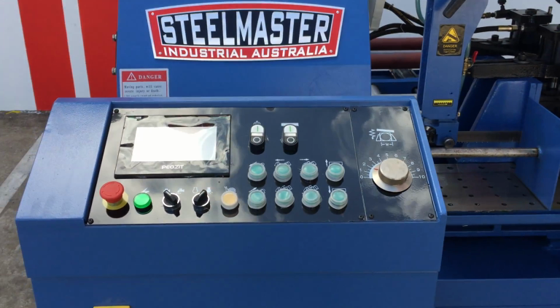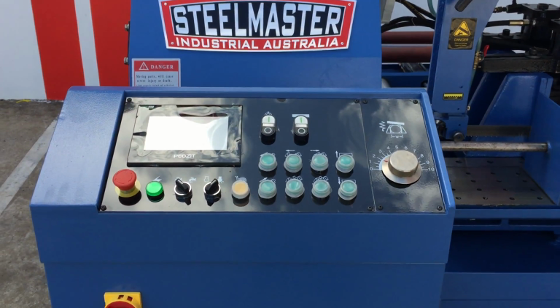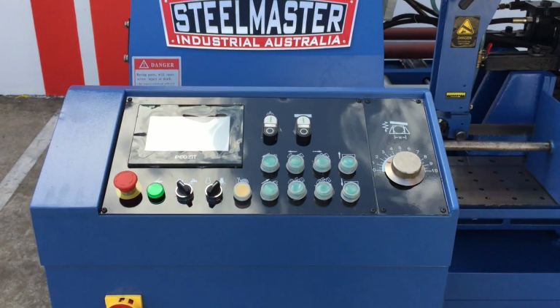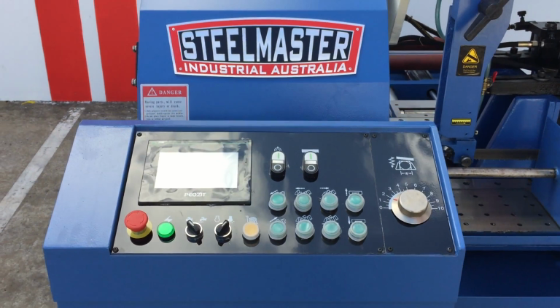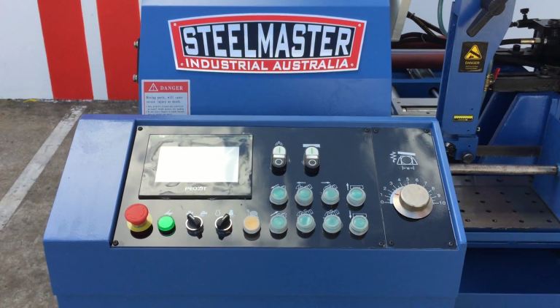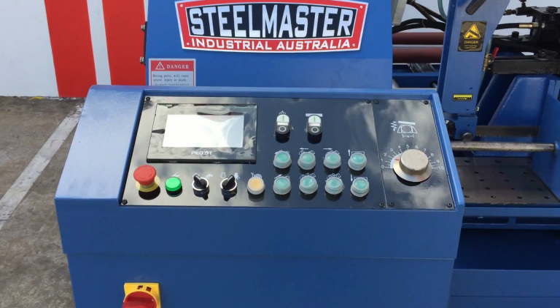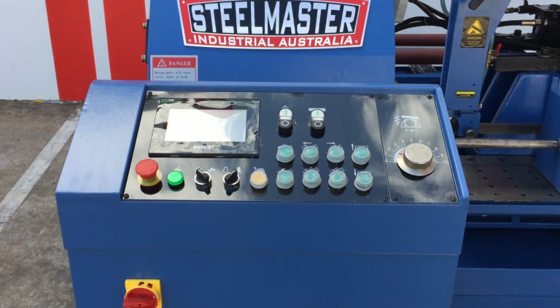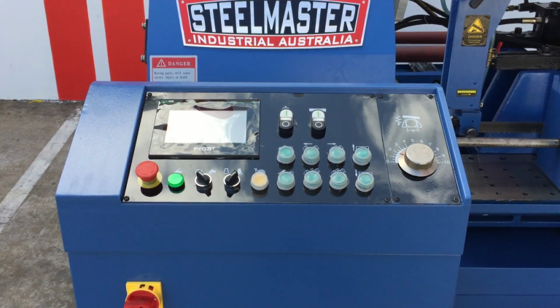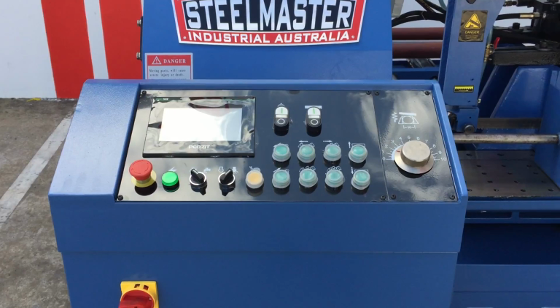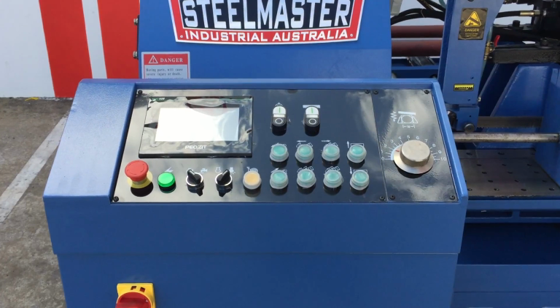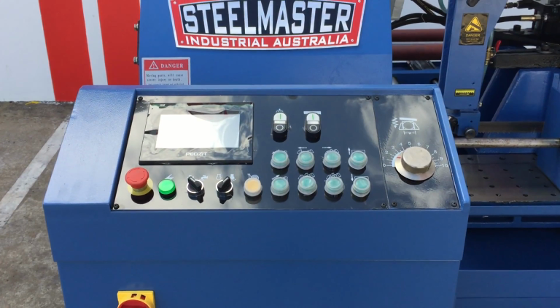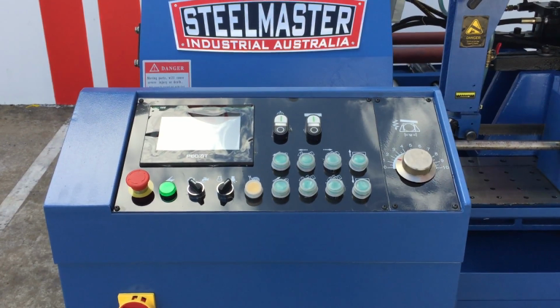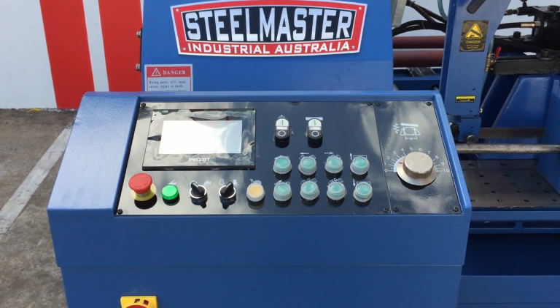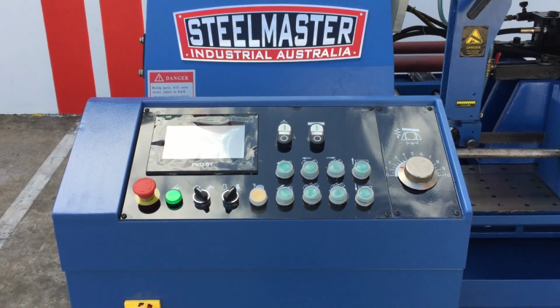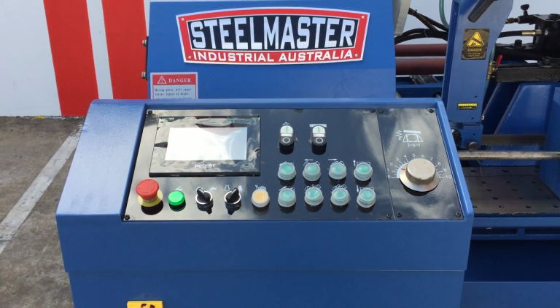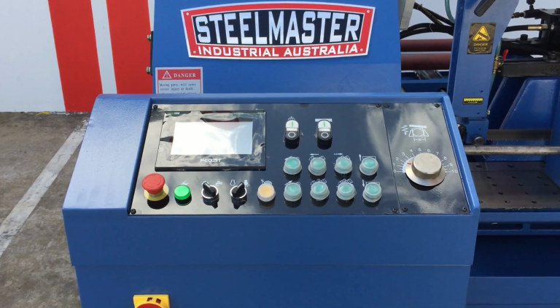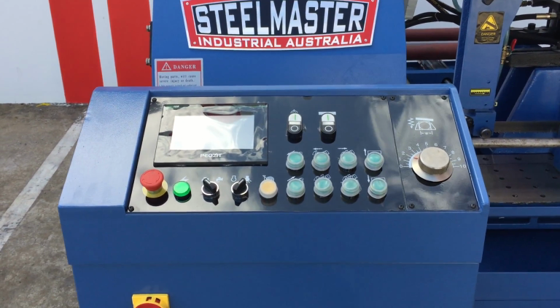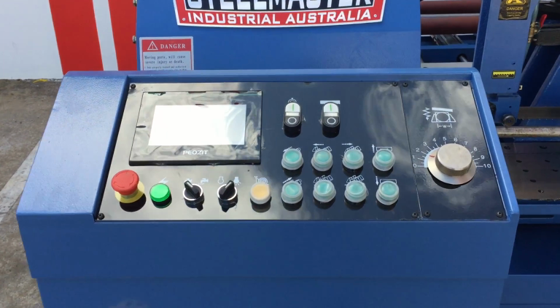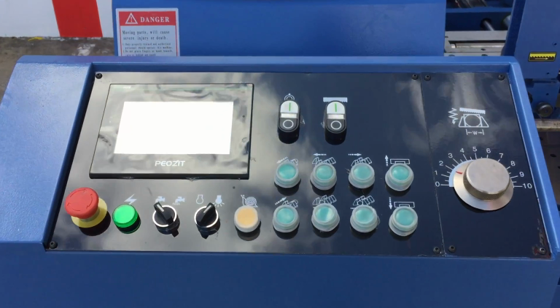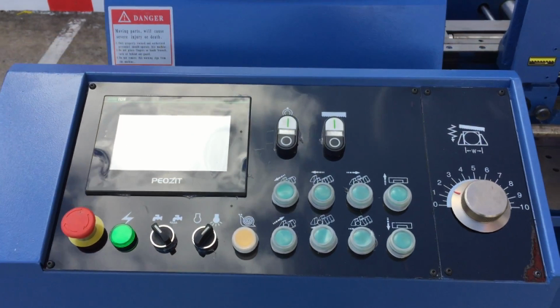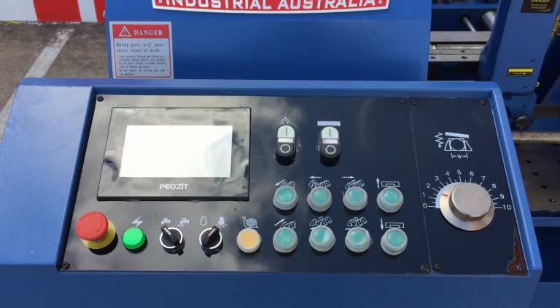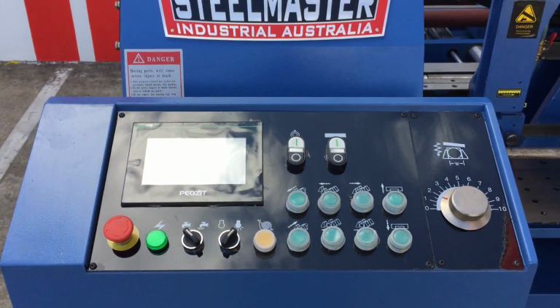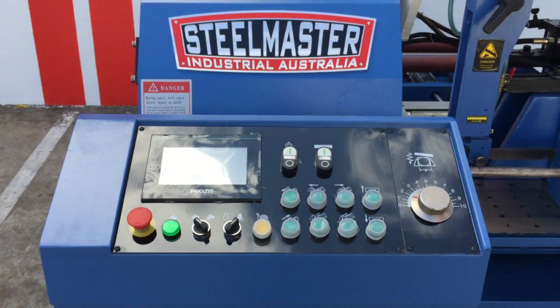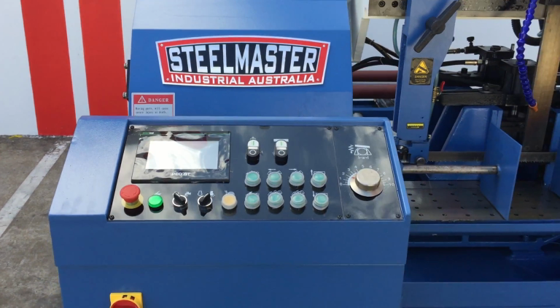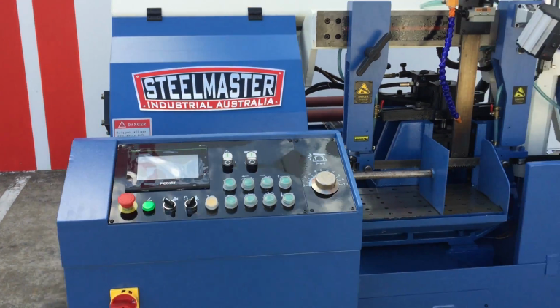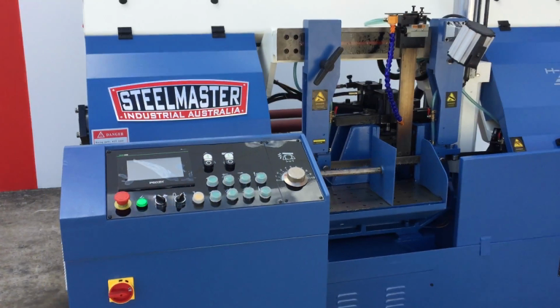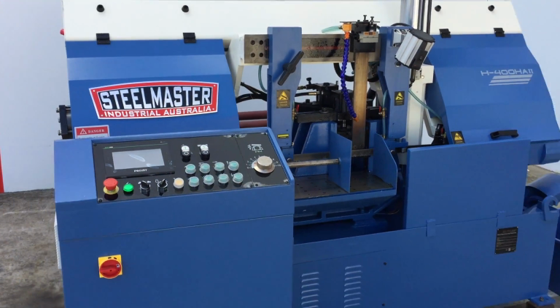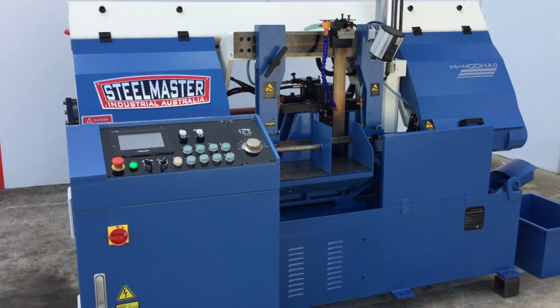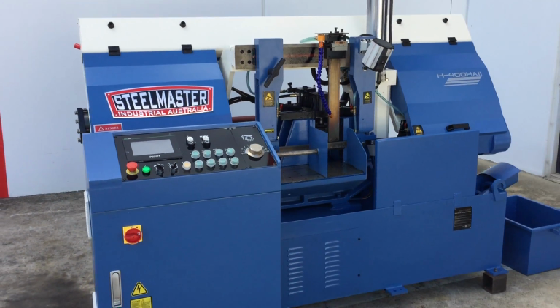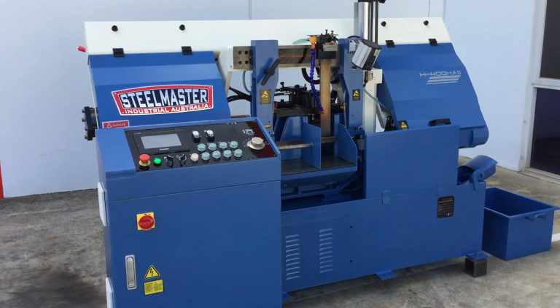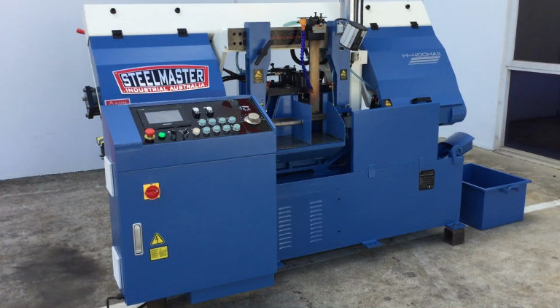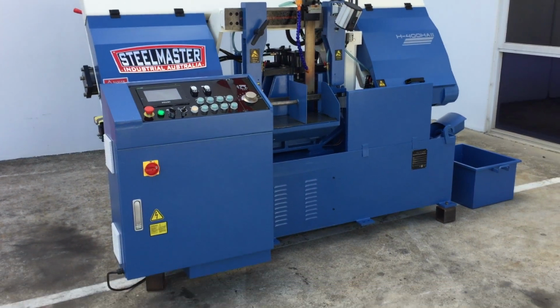The console control located at the front is fully programmable for all your length cuts, batching and all NC operation required on the fully automatic bandsaws.